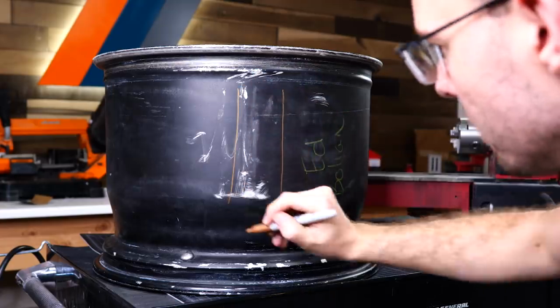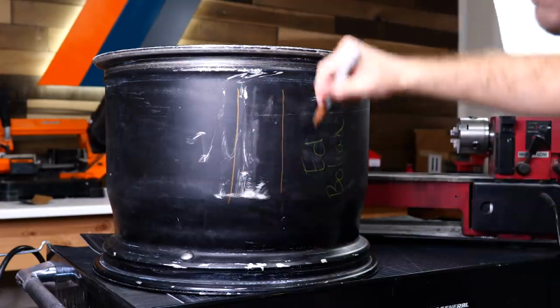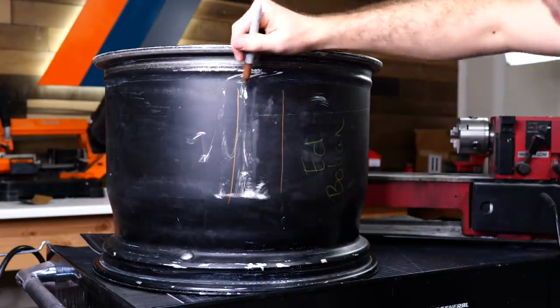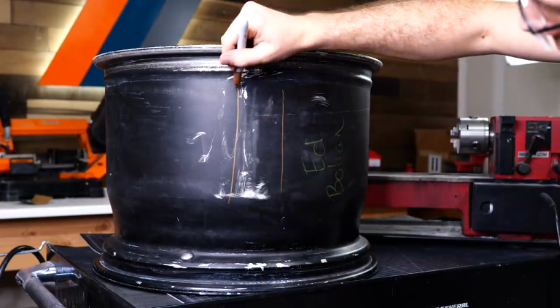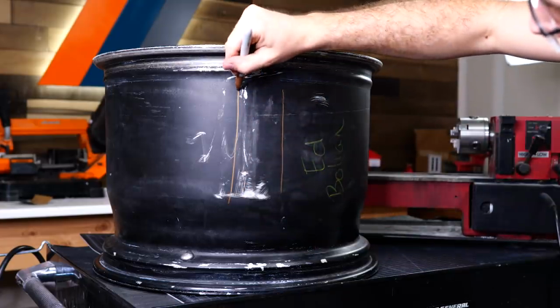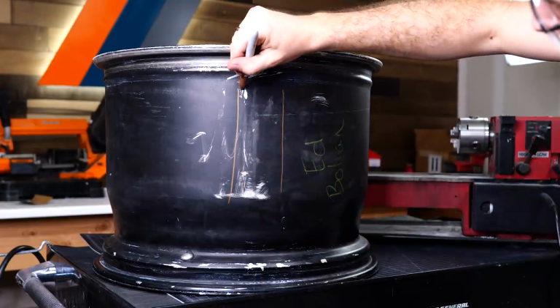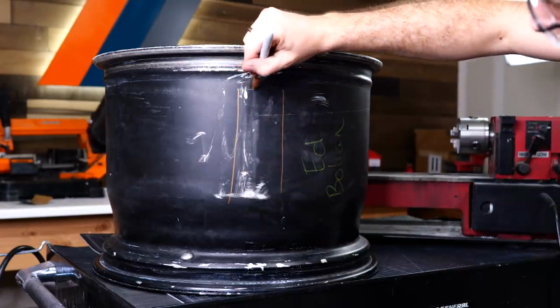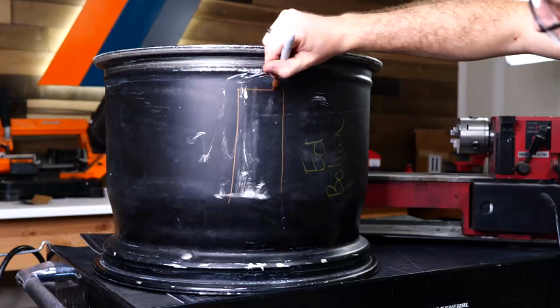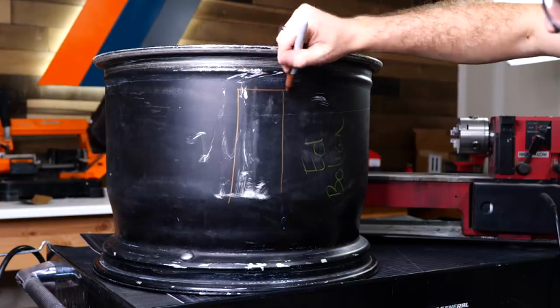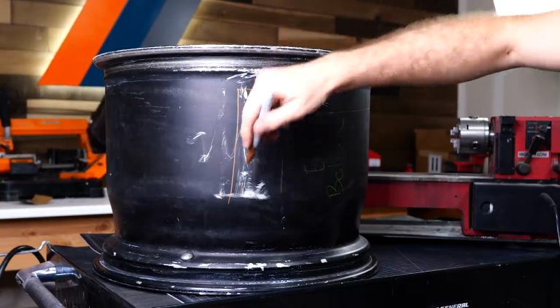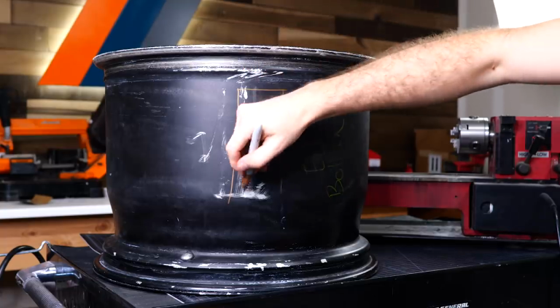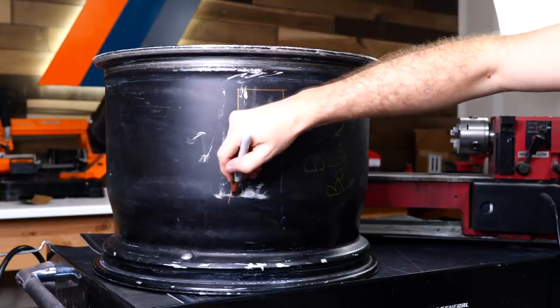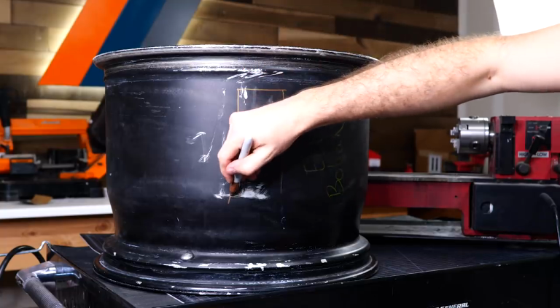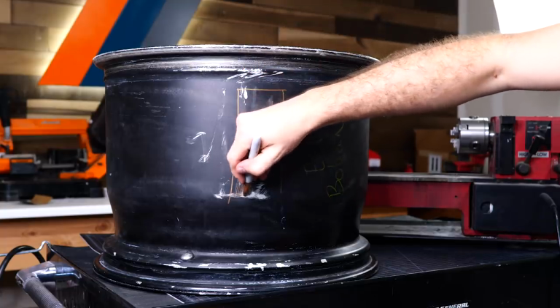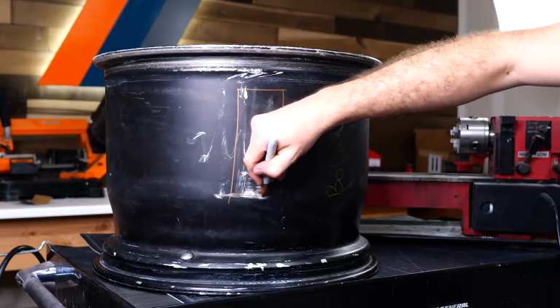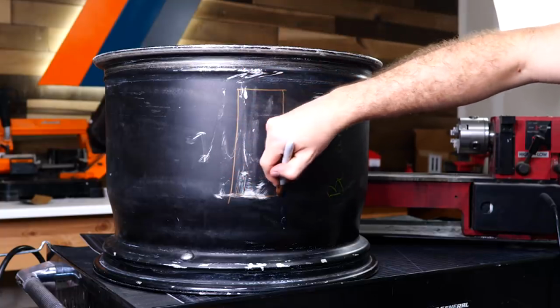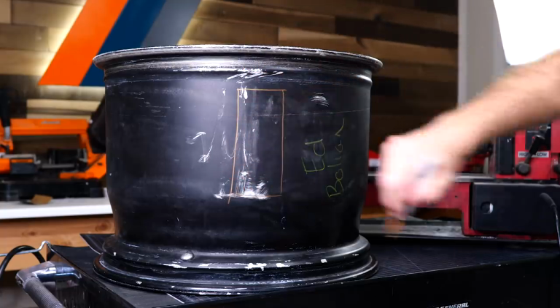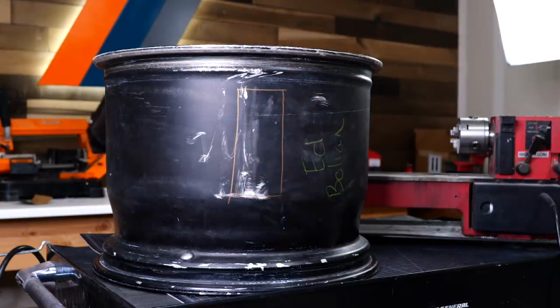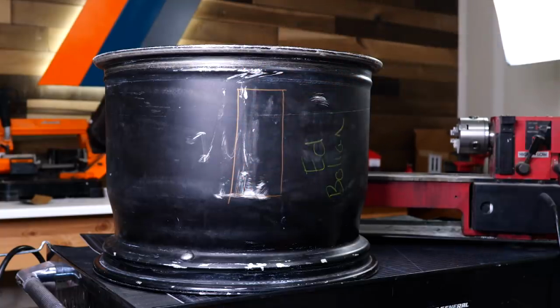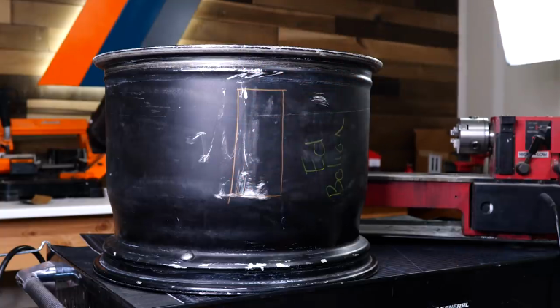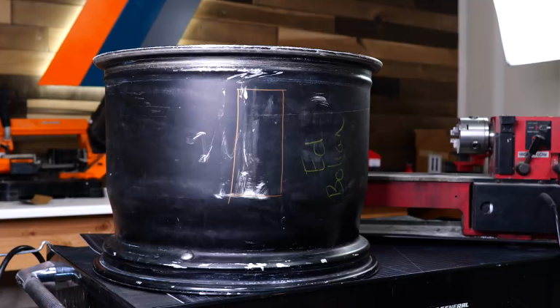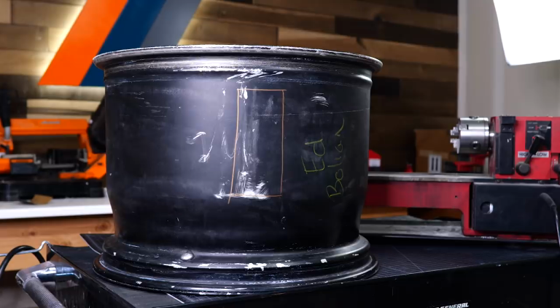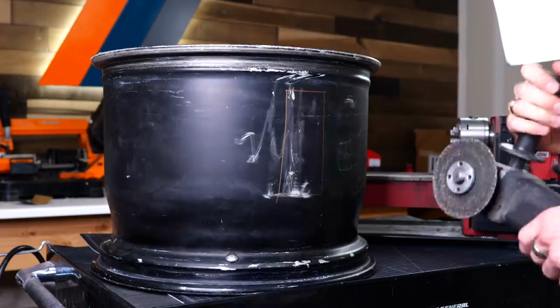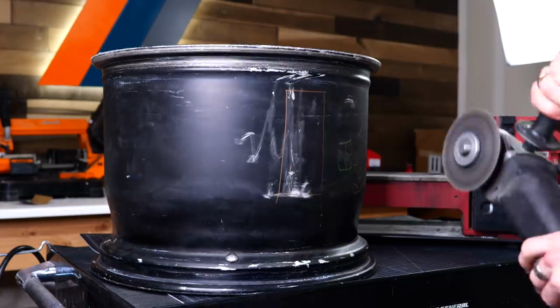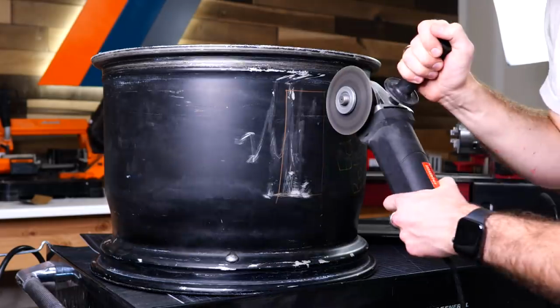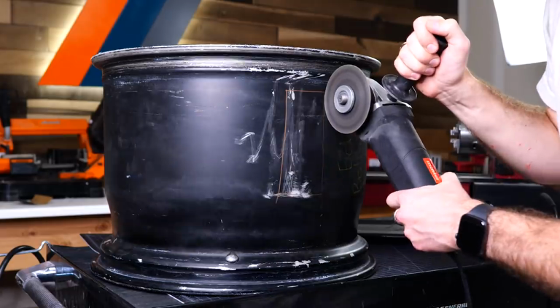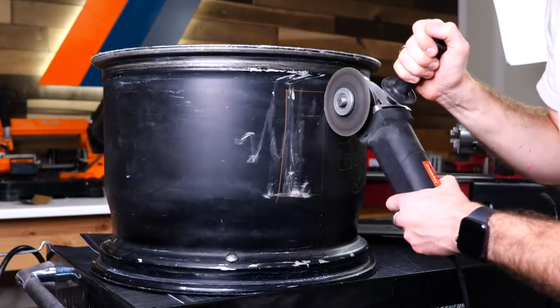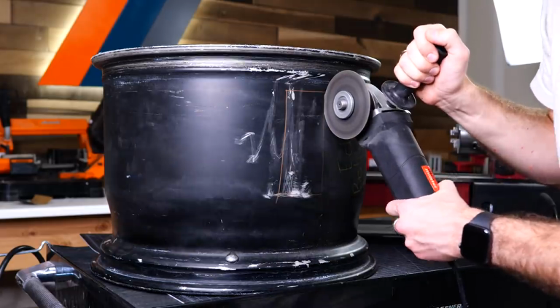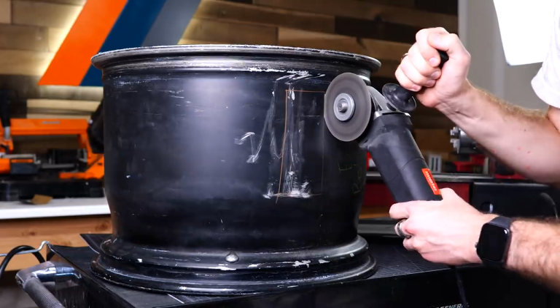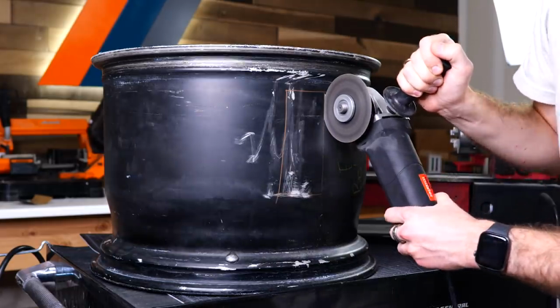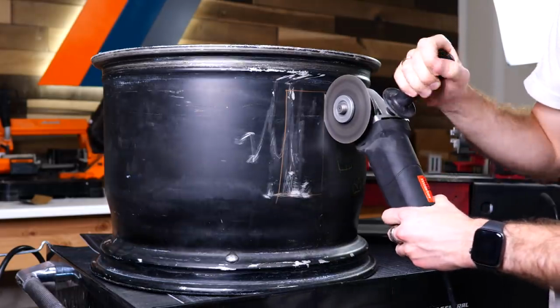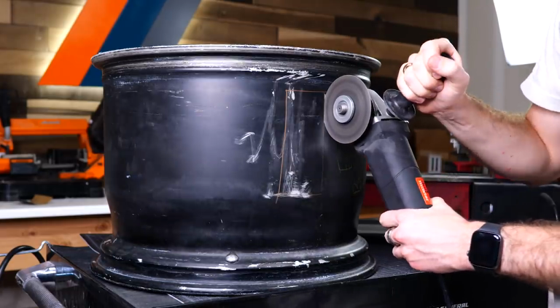I've got the barrel ready to go. I'm just going to use my Sharpie here and draw out a rectangle. This will give me a rough guide on where to cut, that way I can get a piece big enough for more than just one pendant. Now we'll go ahead and use an angle grinder and cut that piece out.